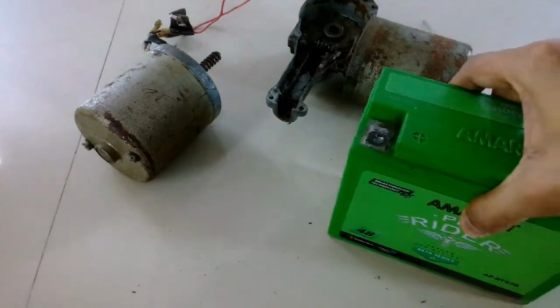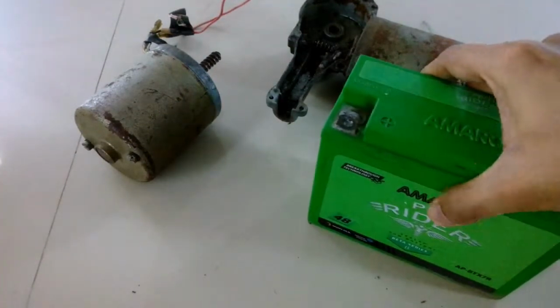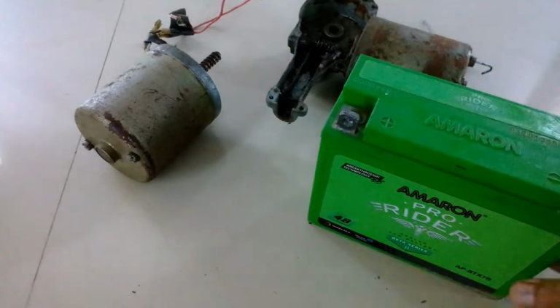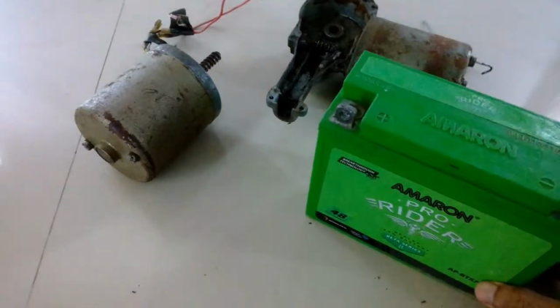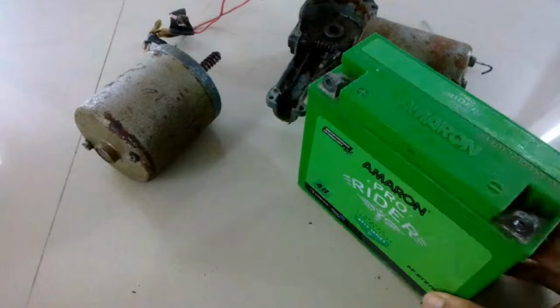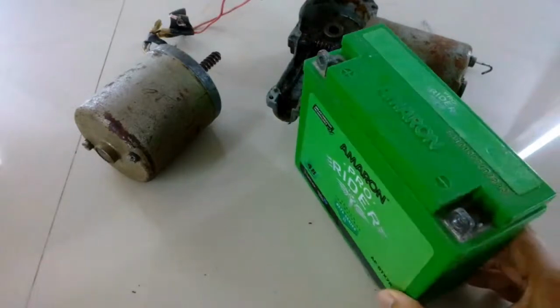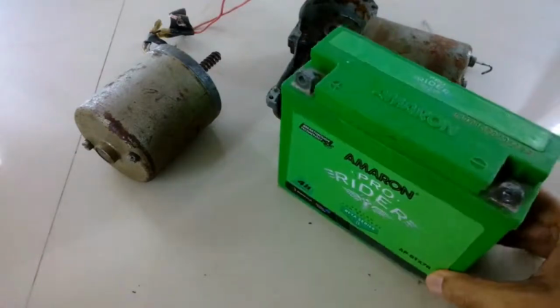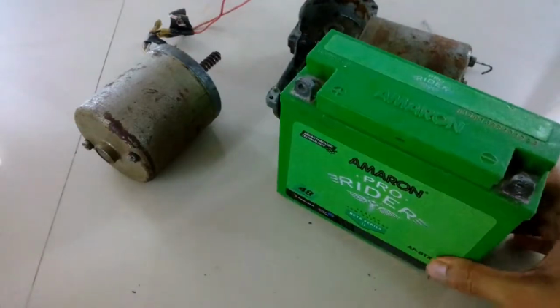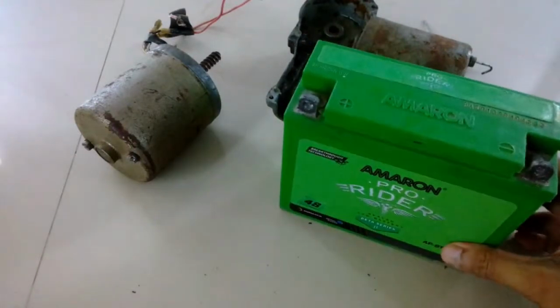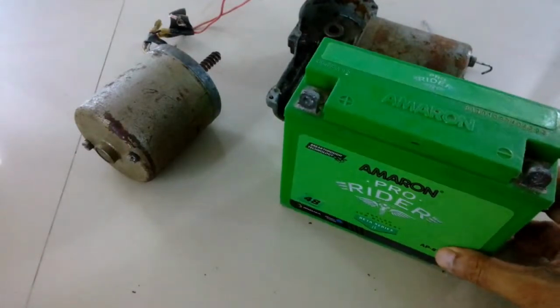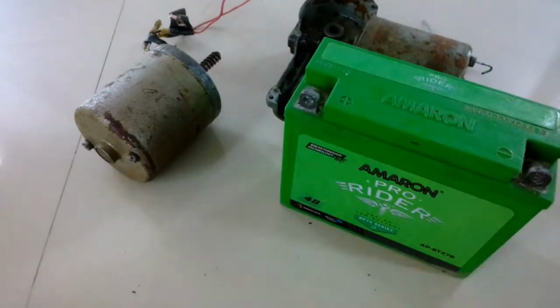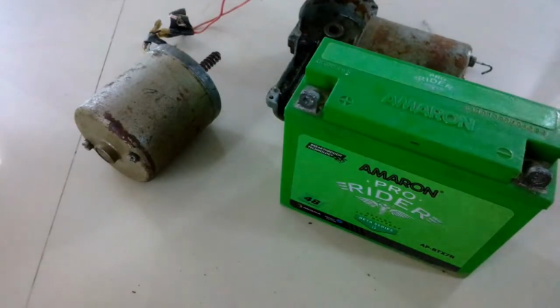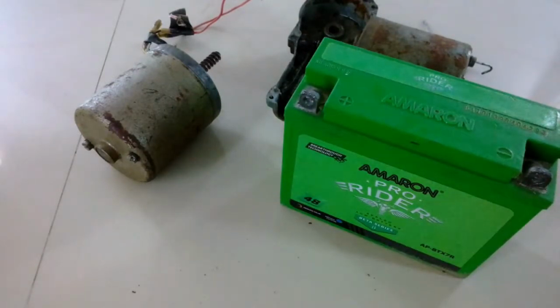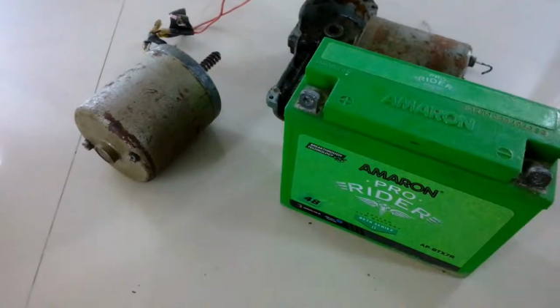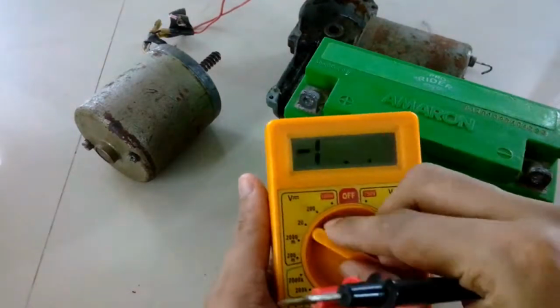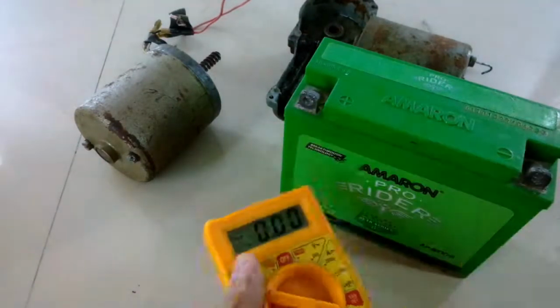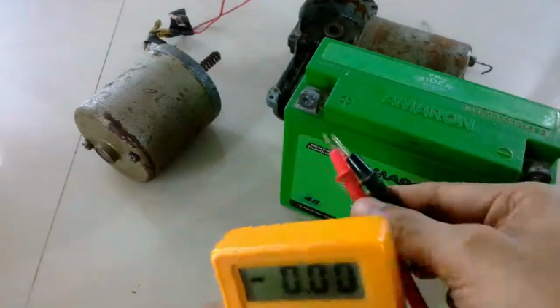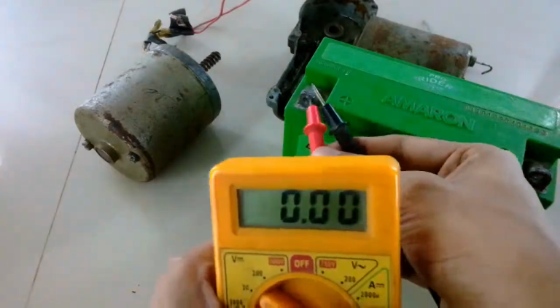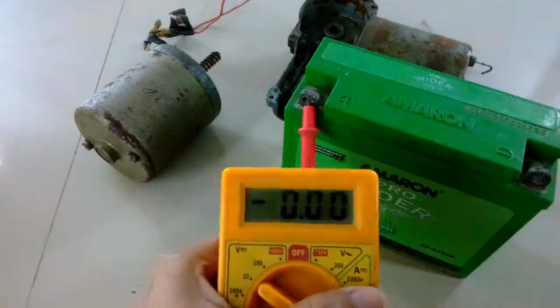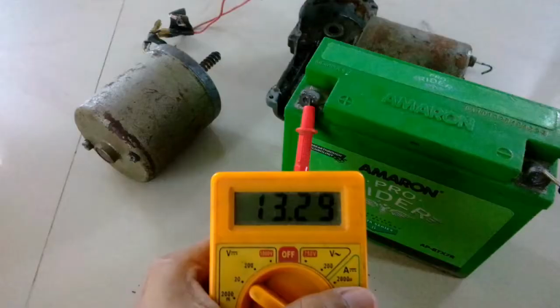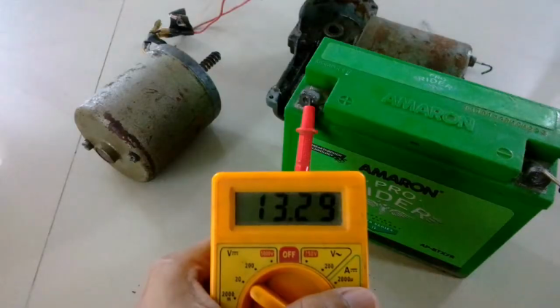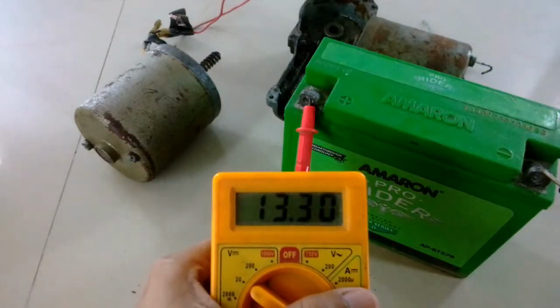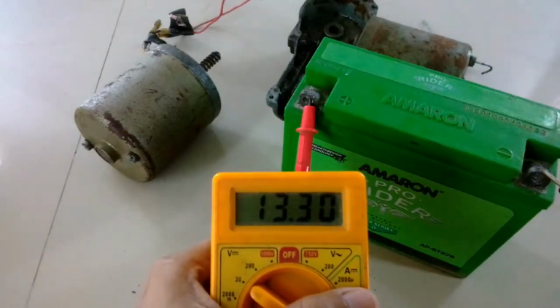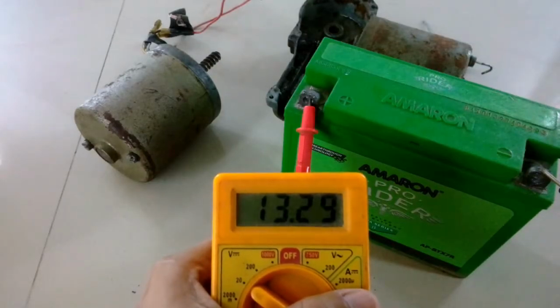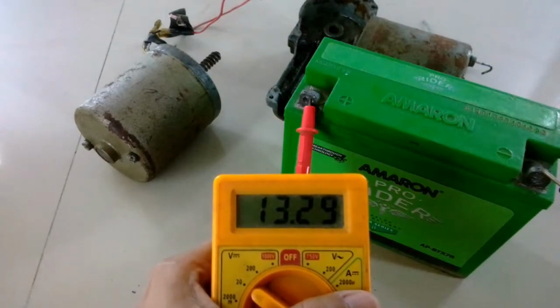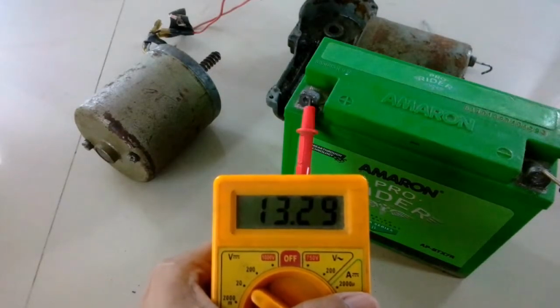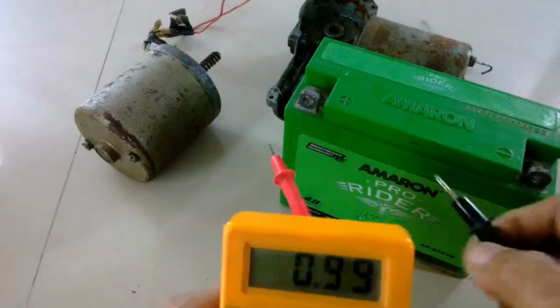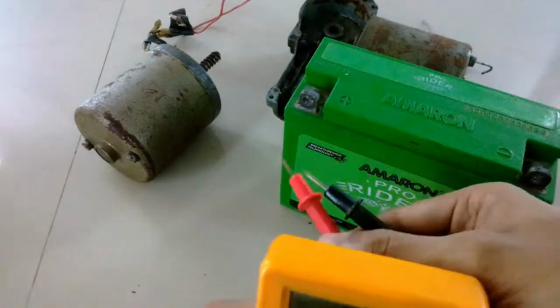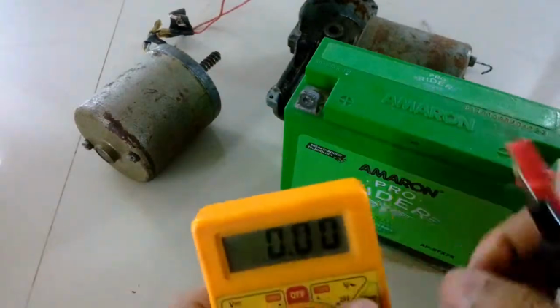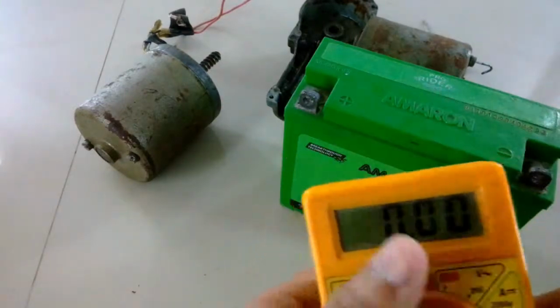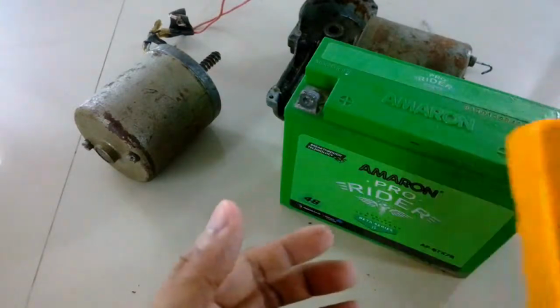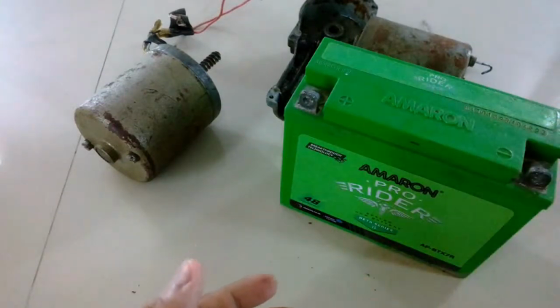First let me check the voltage of this battery. The voltage is 13.3 volts, which is good considering the battery was charged four months ago.